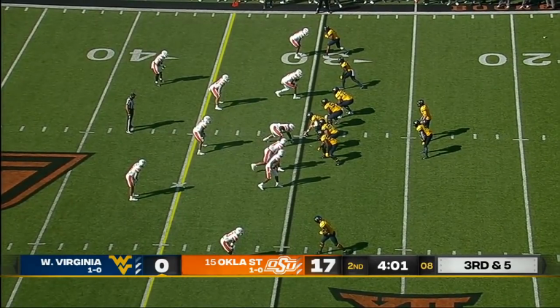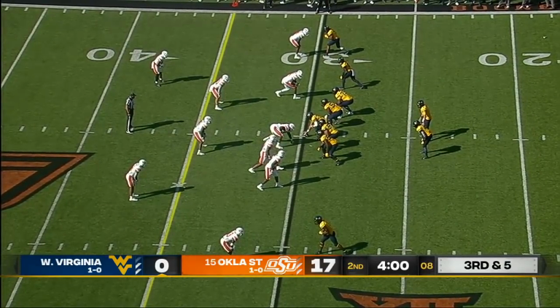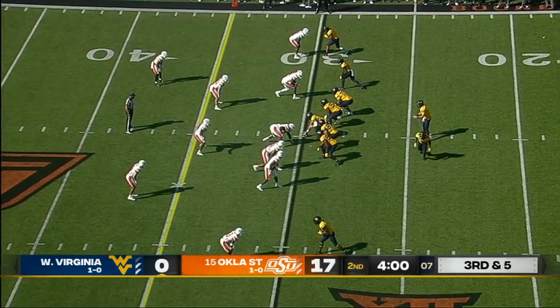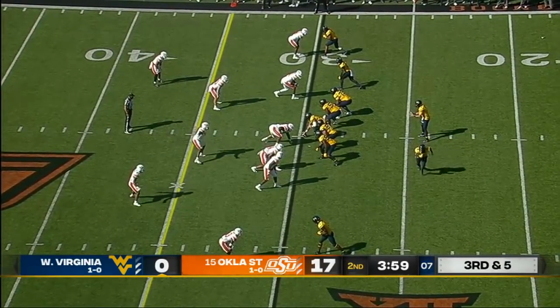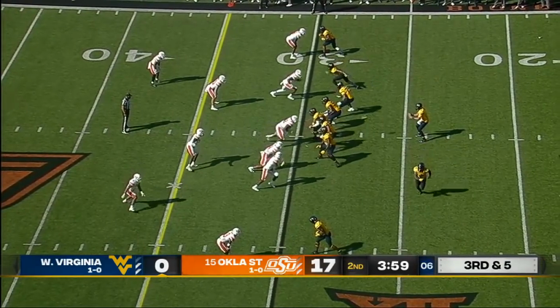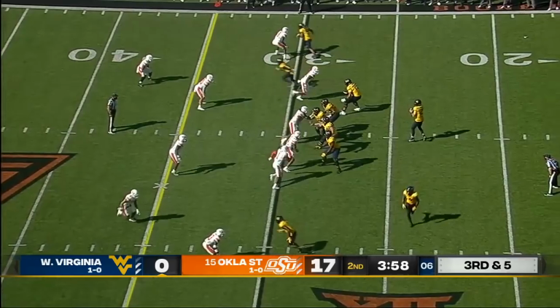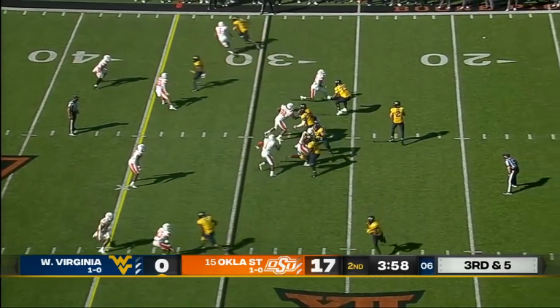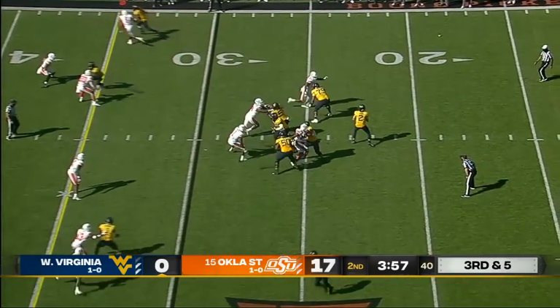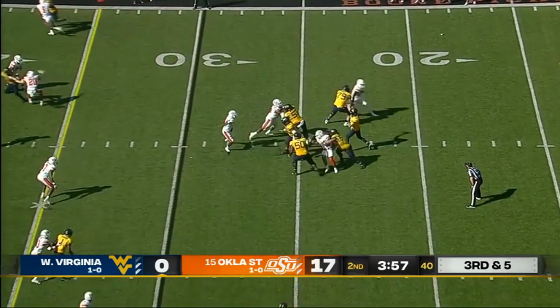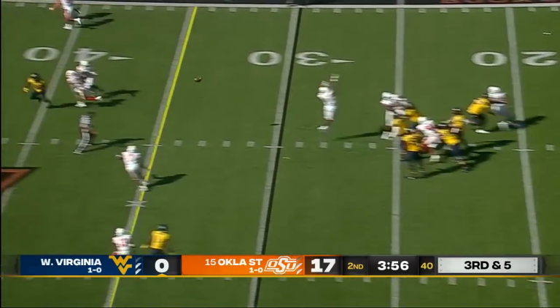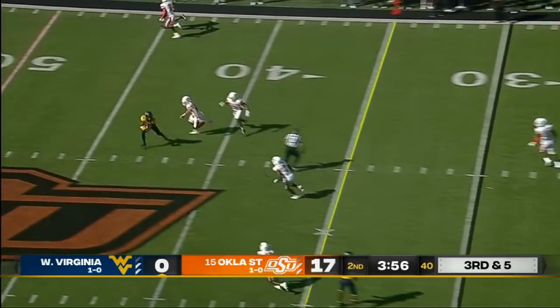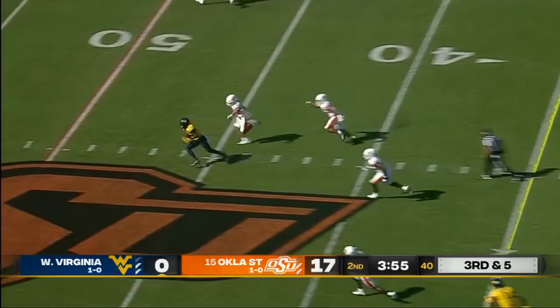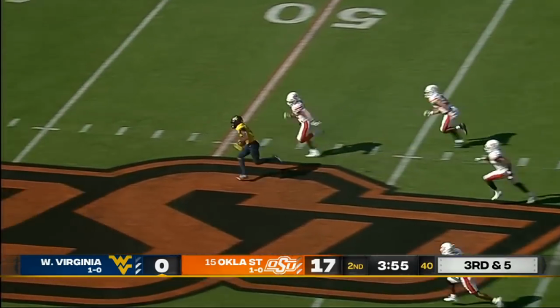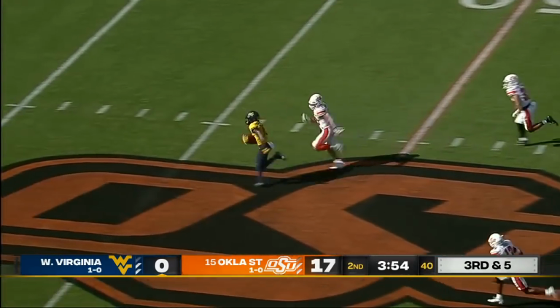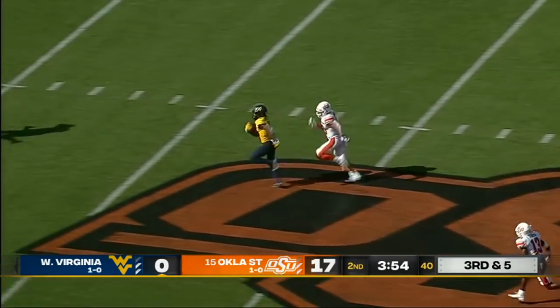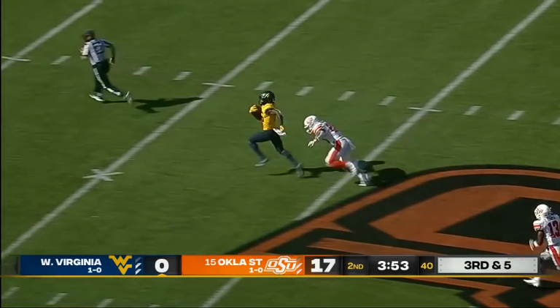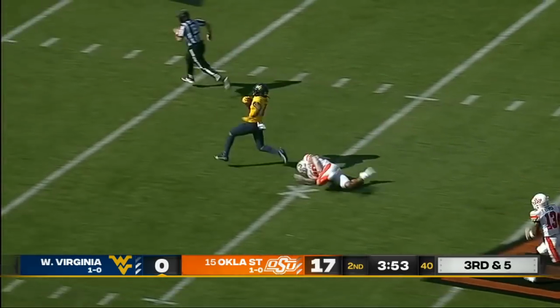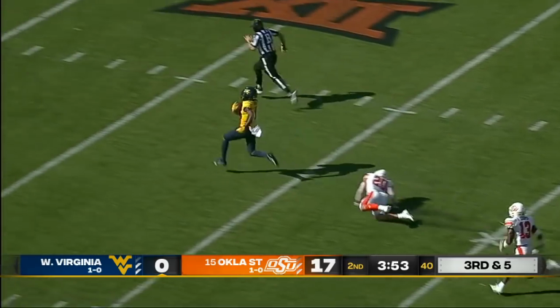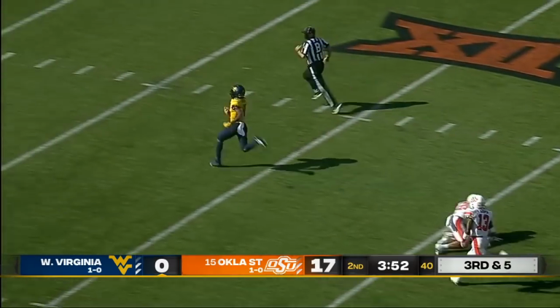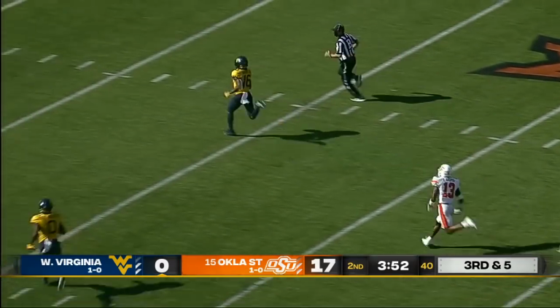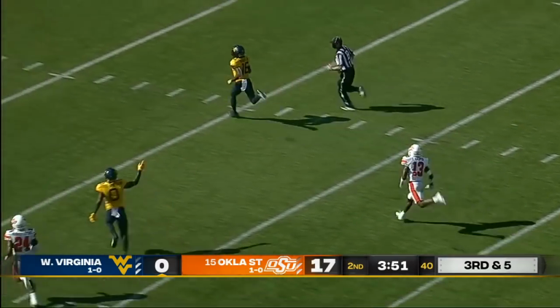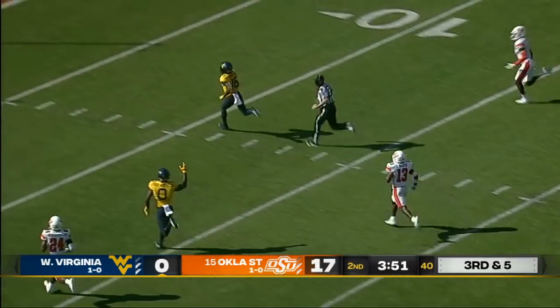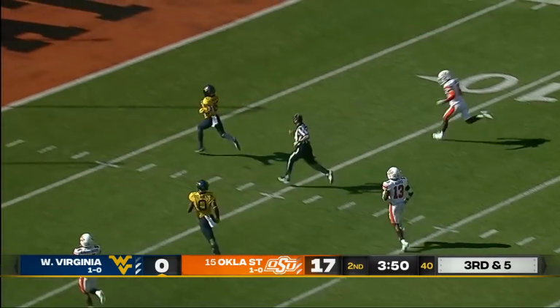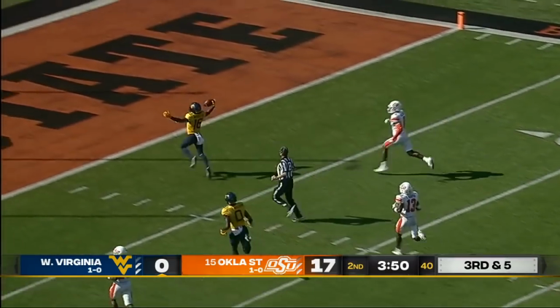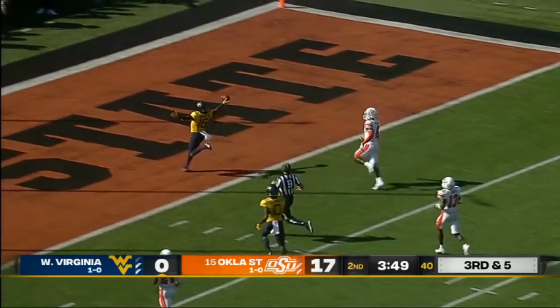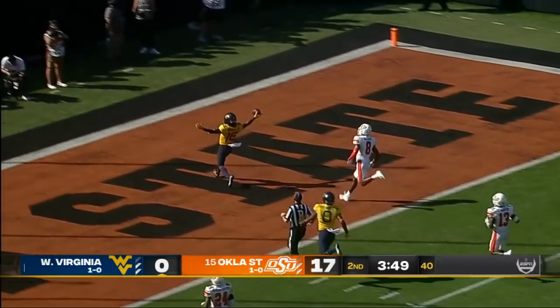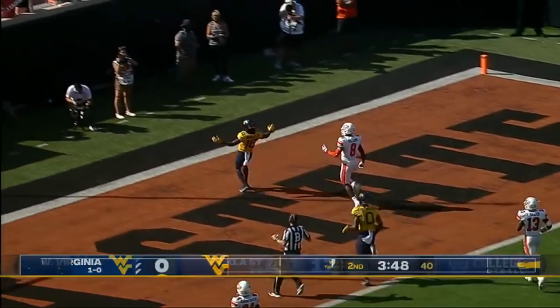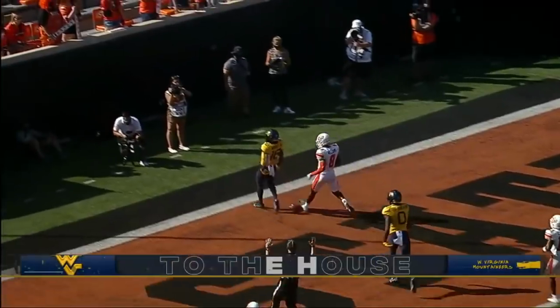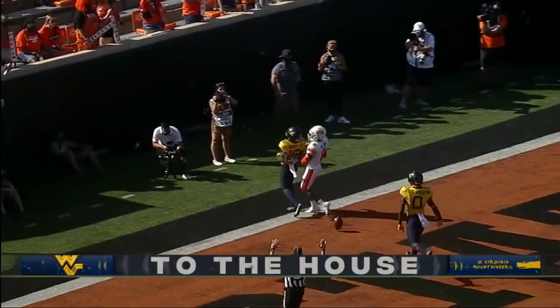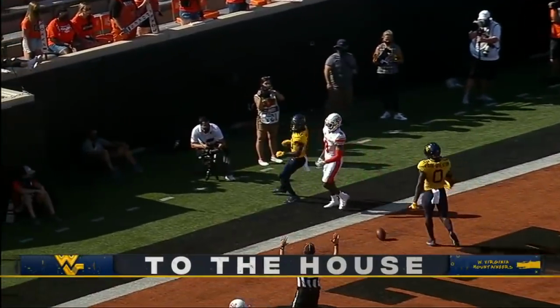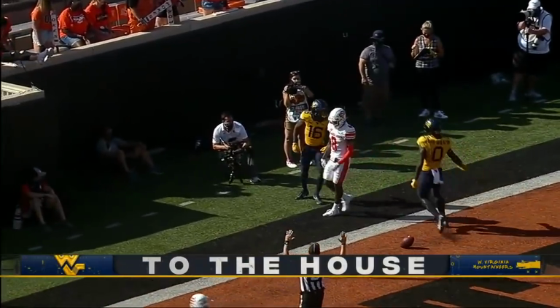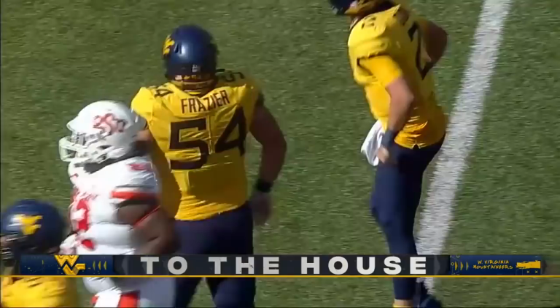Third down and five for West Virginia — in stride, a big play. Winston Wright breaks free, just what the doctor ordered for the Mountaineers. Touchdown.